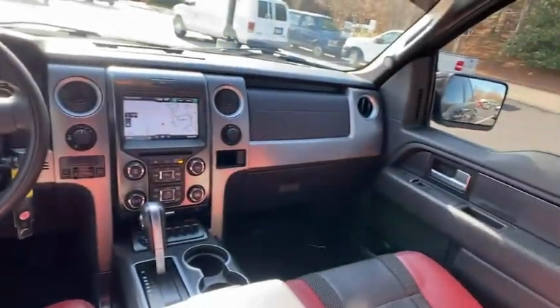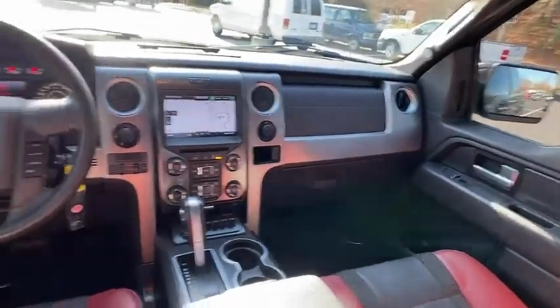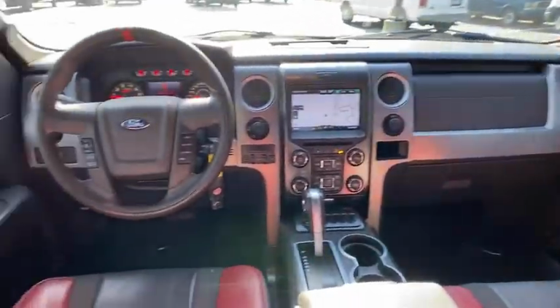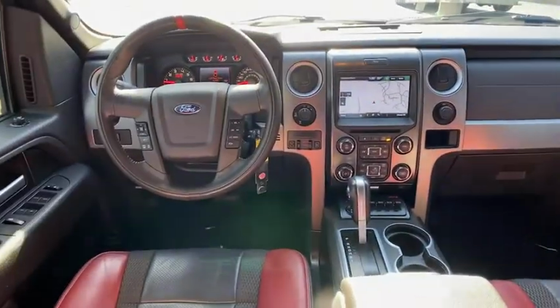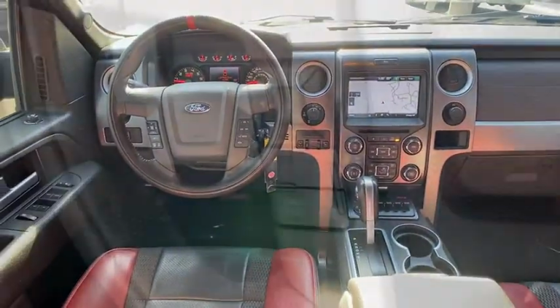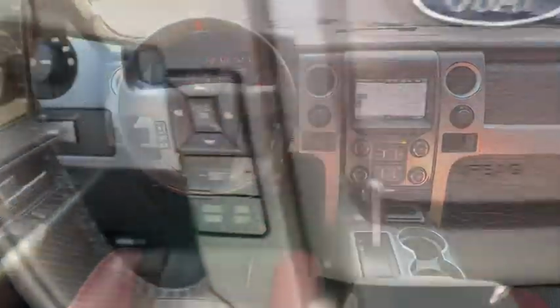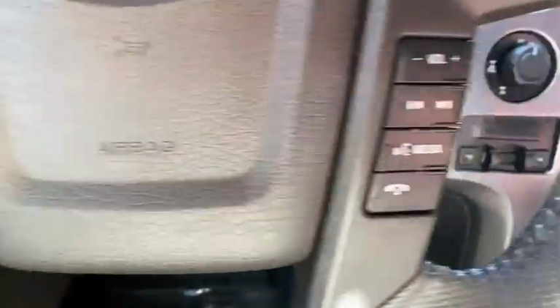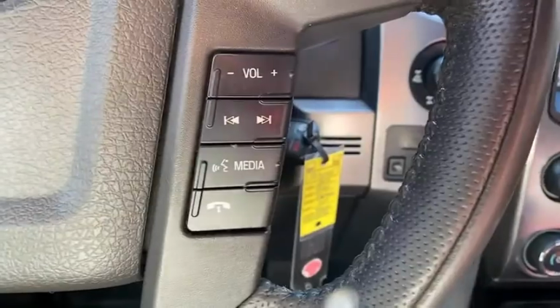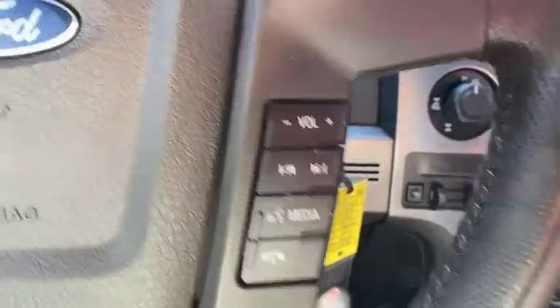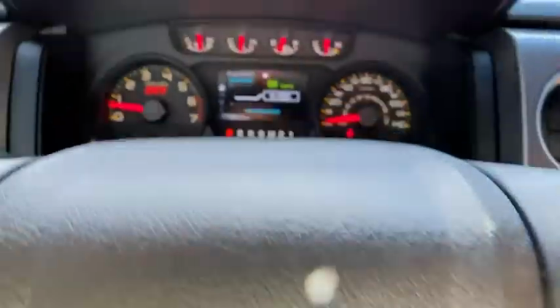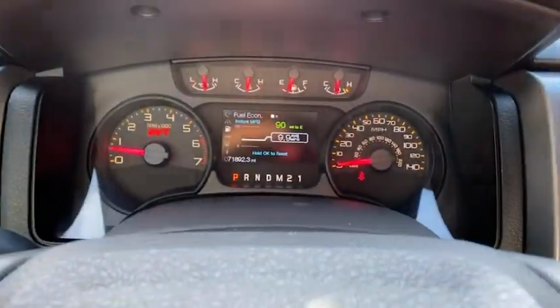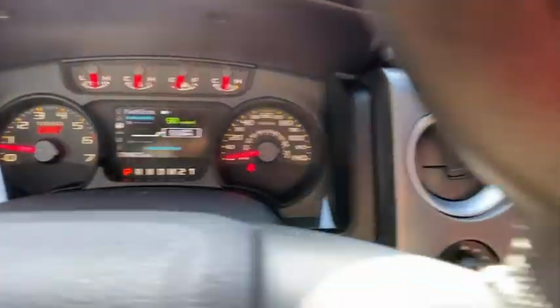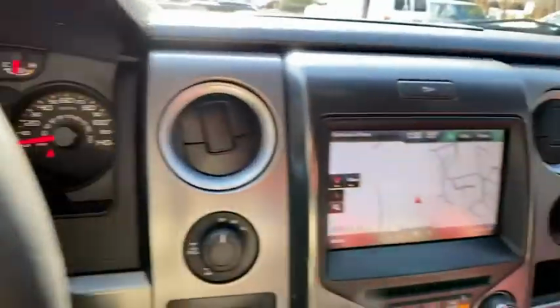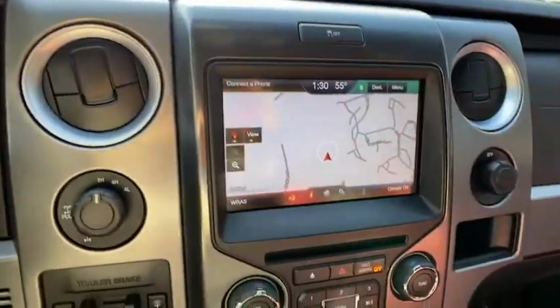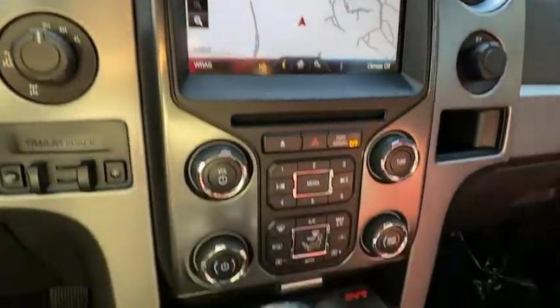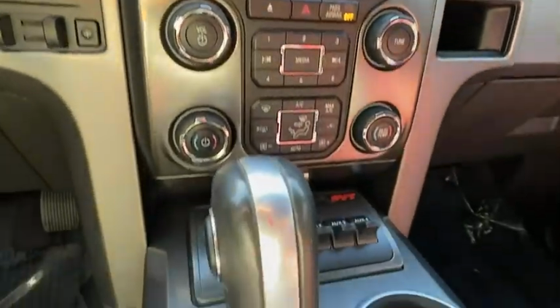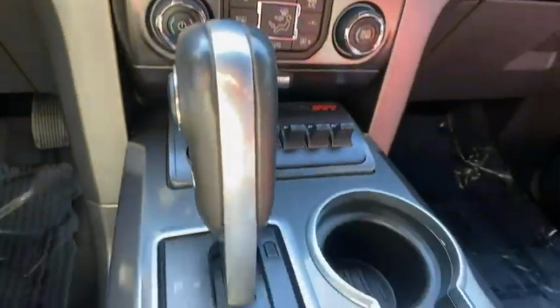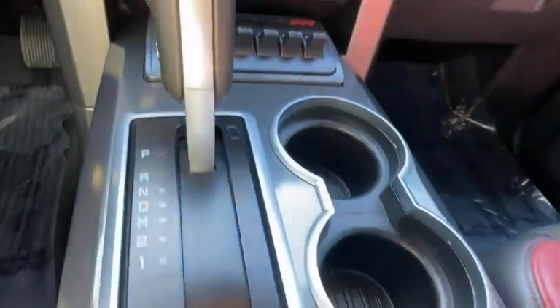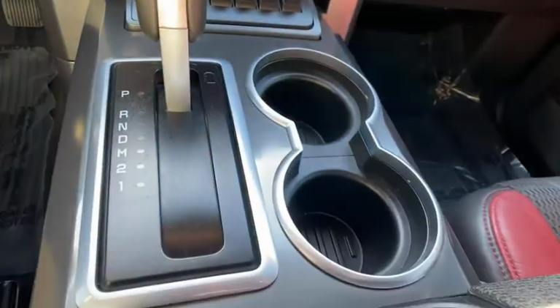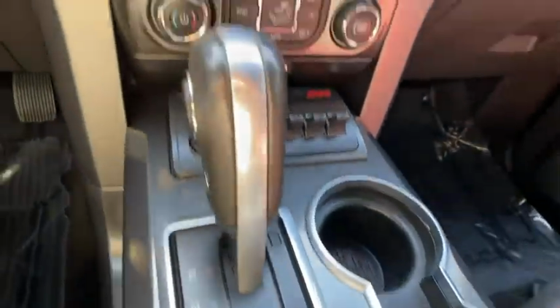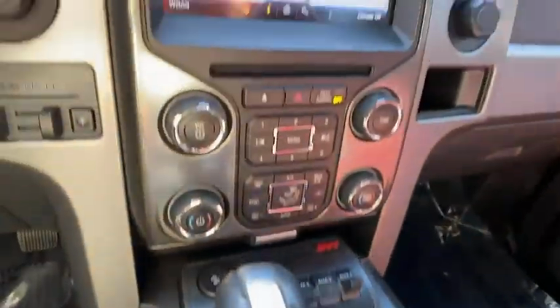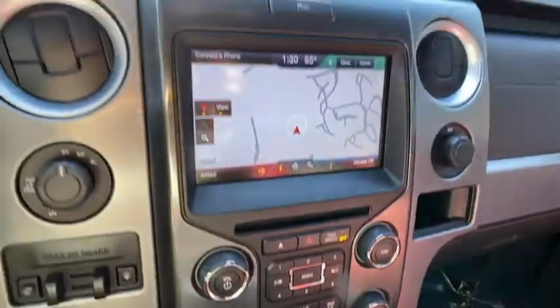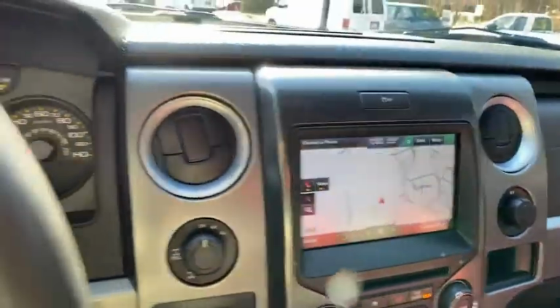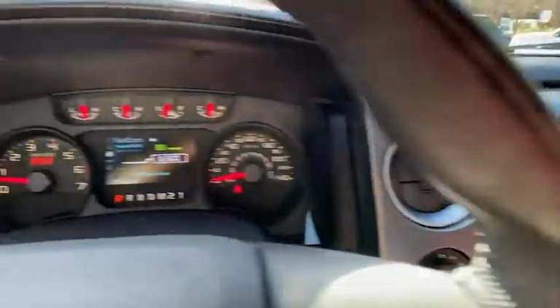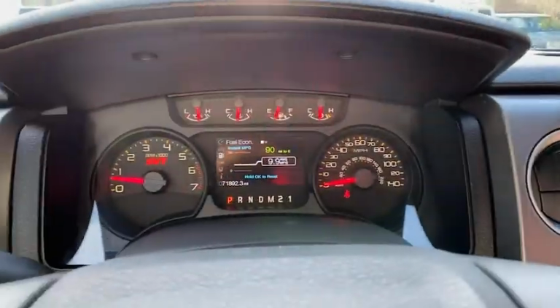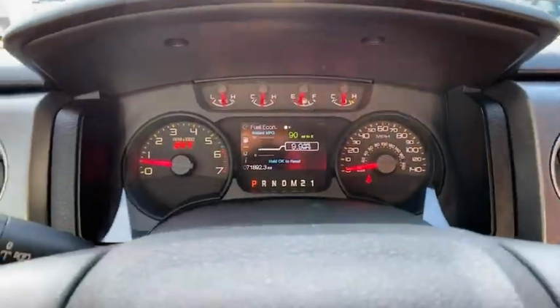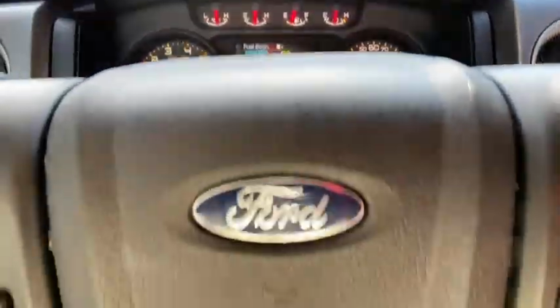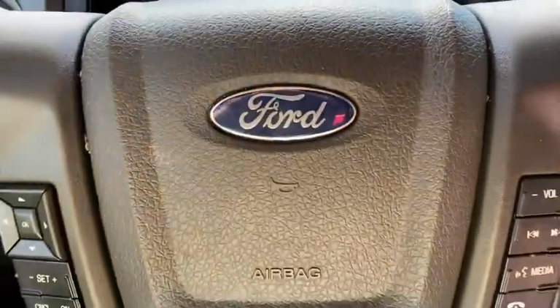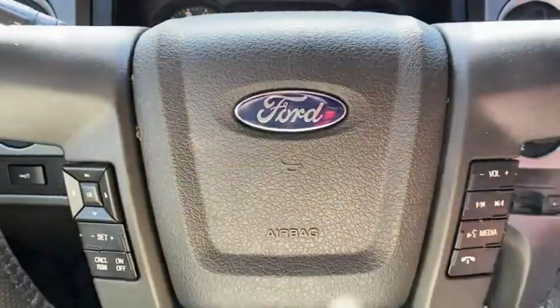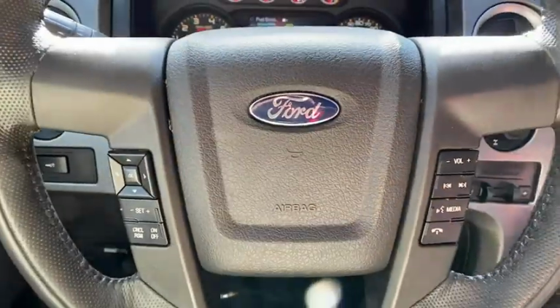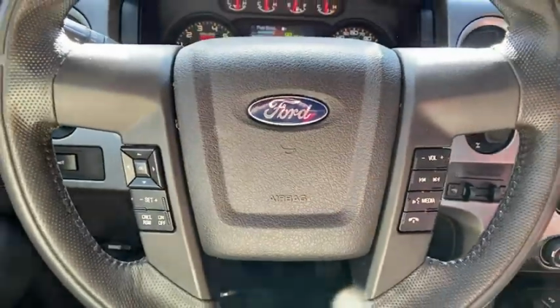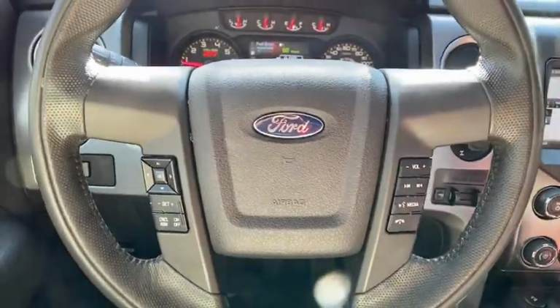Universal garage door opener, power windows, fog lights, rear window defroster, electronic stability control, trip computer, compass, remote keyless entry, tachometer, panic alarm.